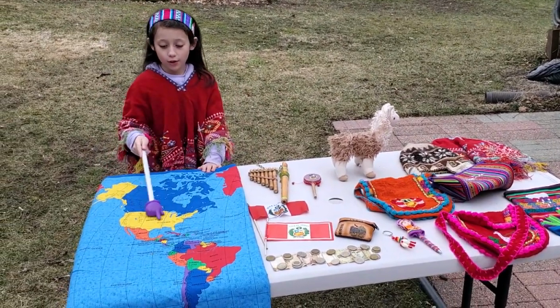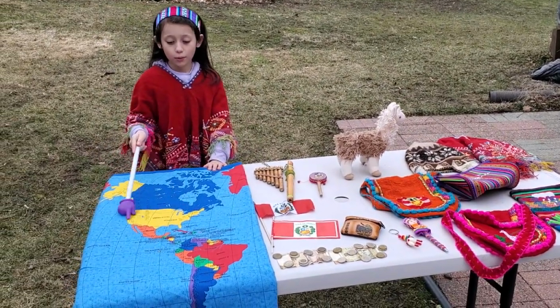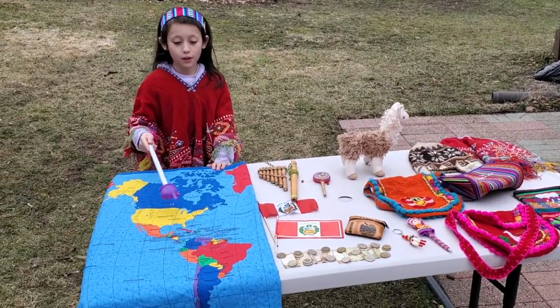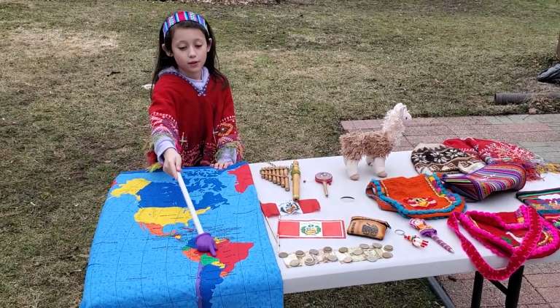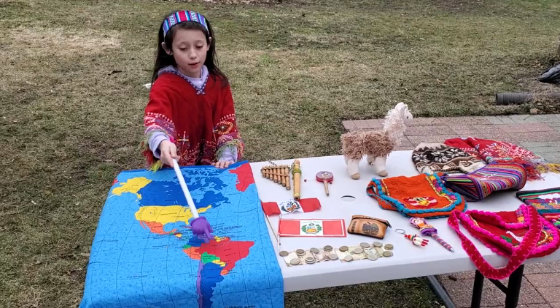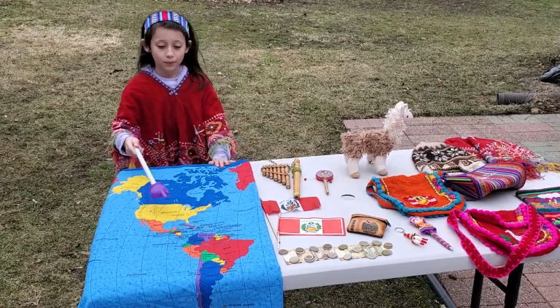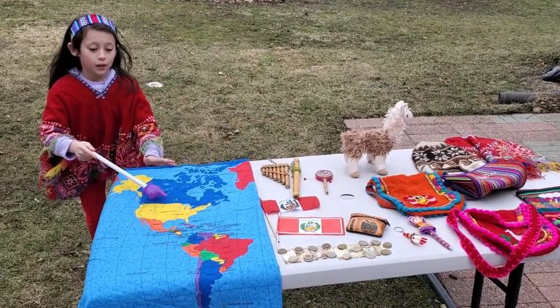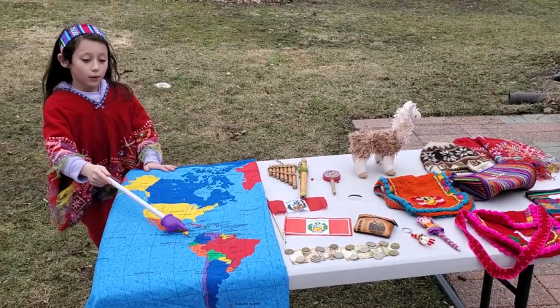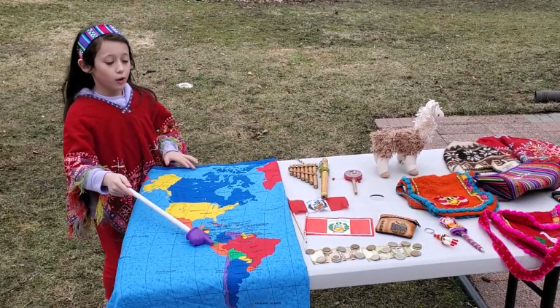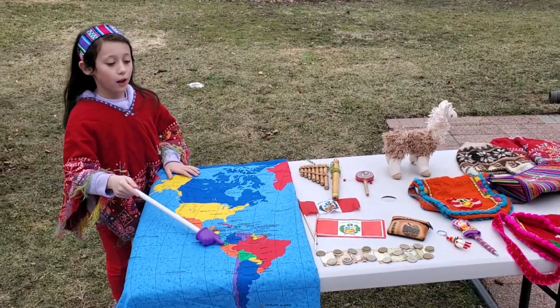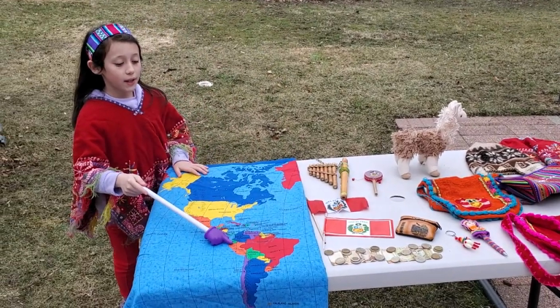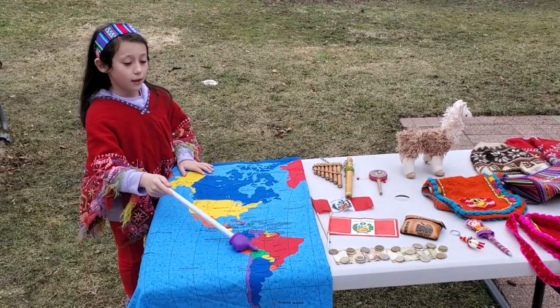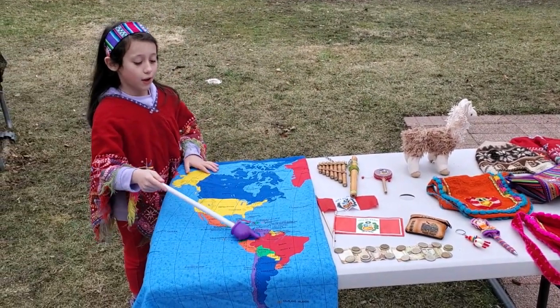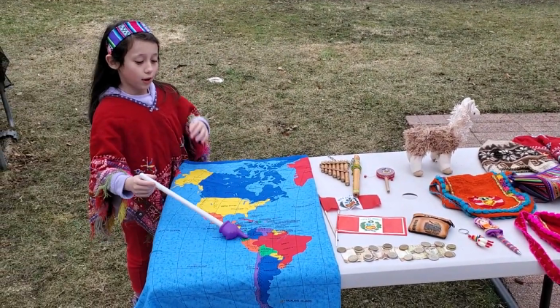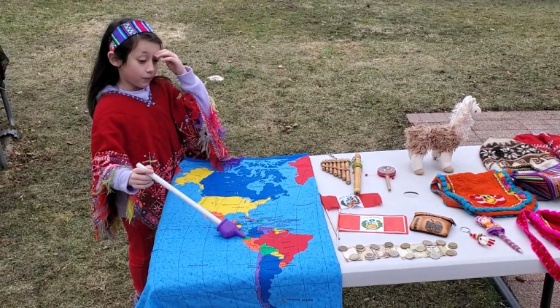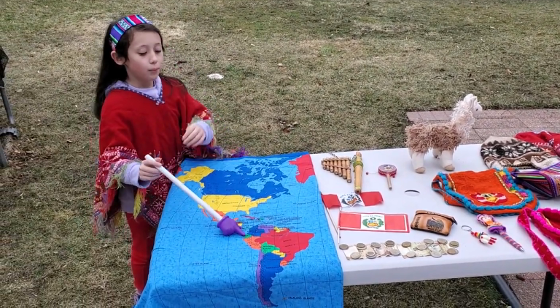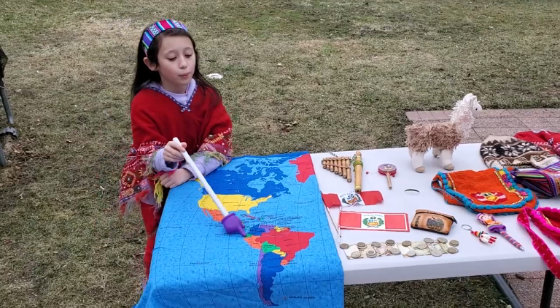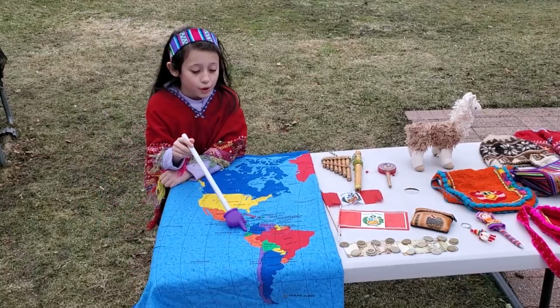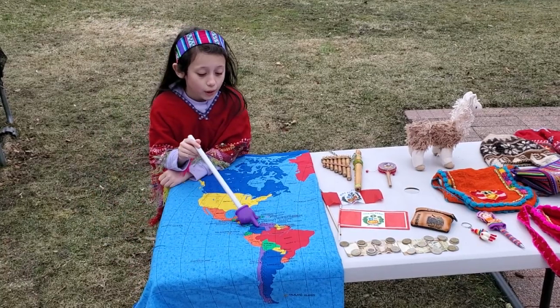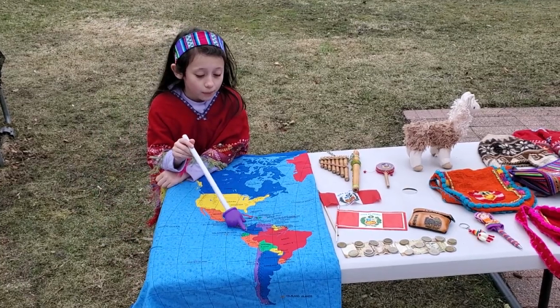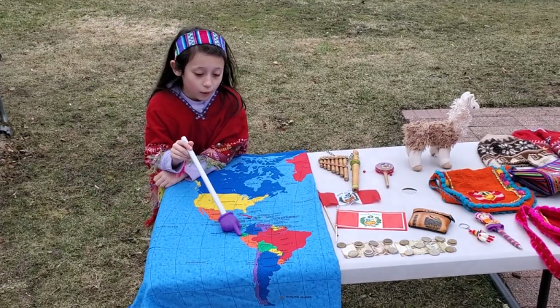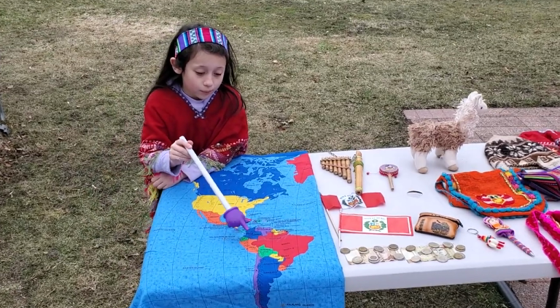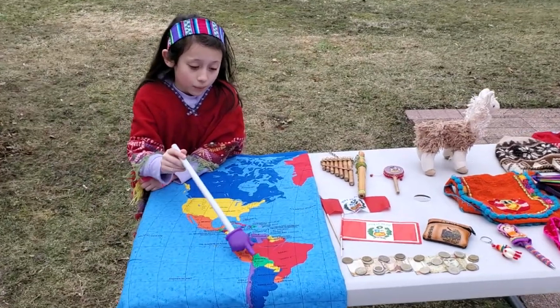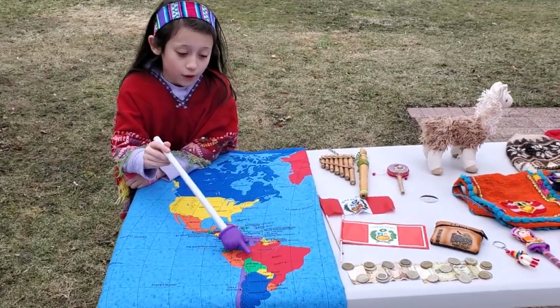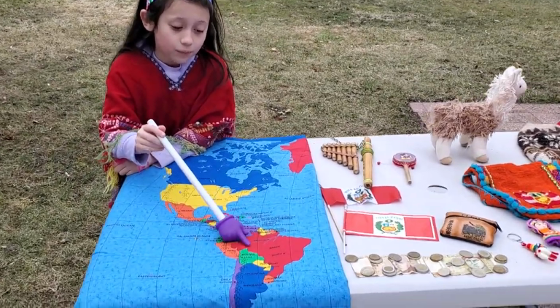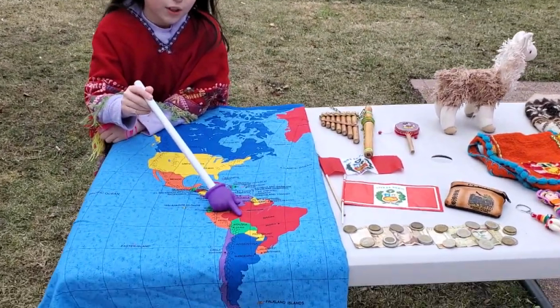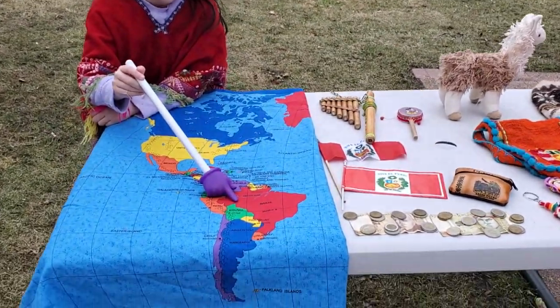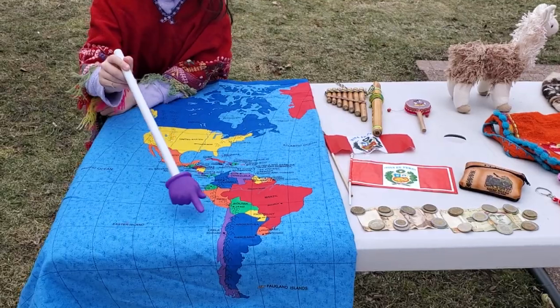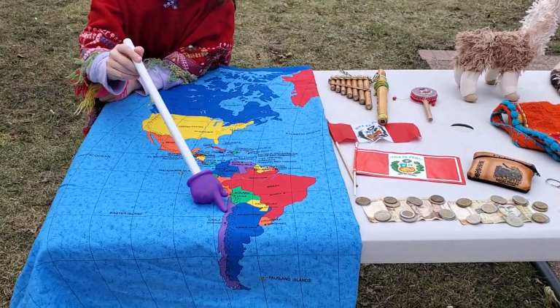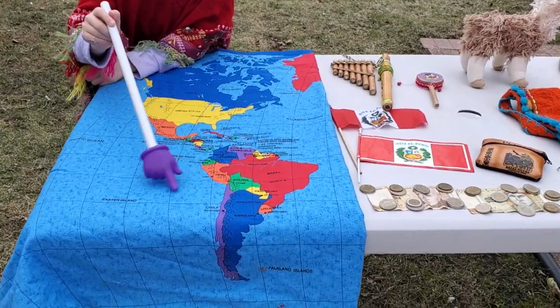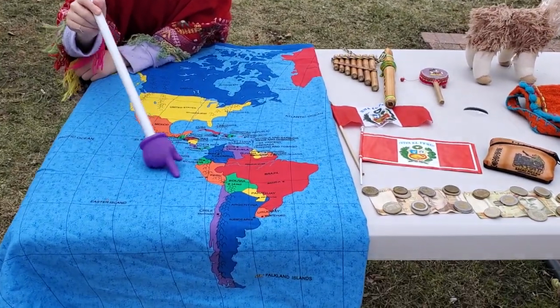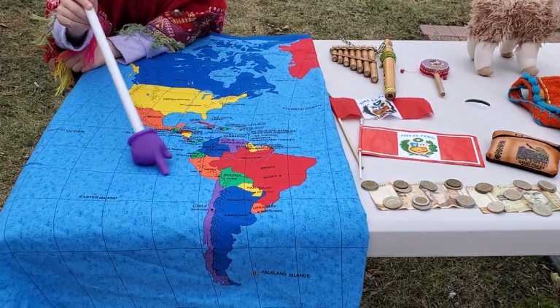Here is North America, there is South America. Peru is located on the west side of South America. Peru borders Colombia, Ecuador, Bolivia, Brazil, Chile, and the Pacific Ocean.